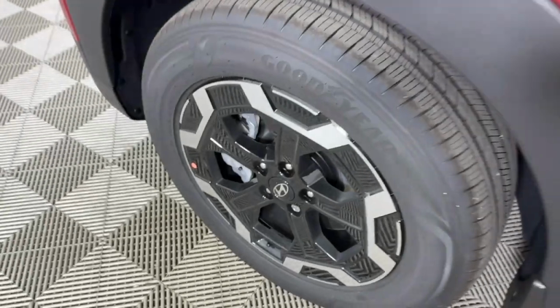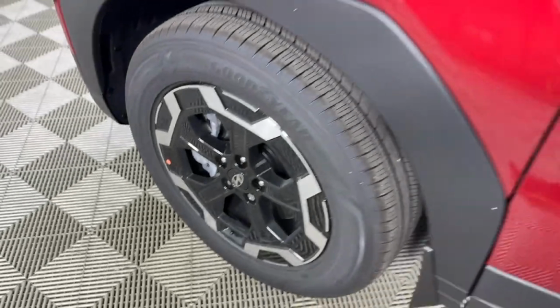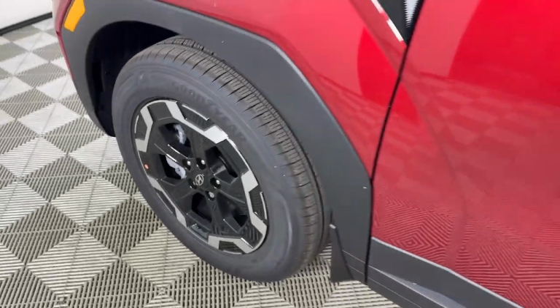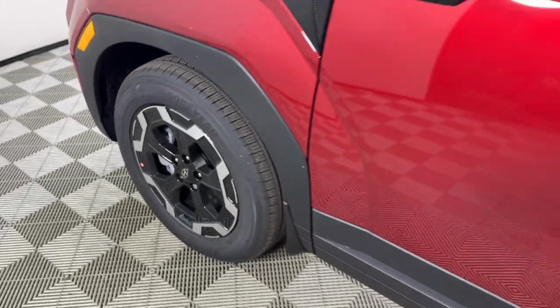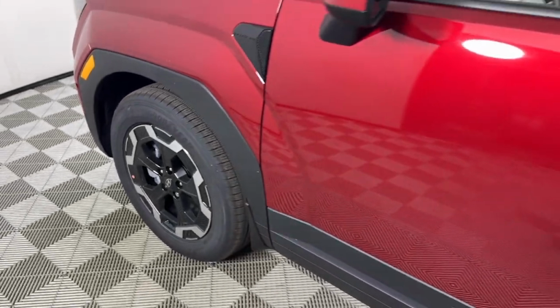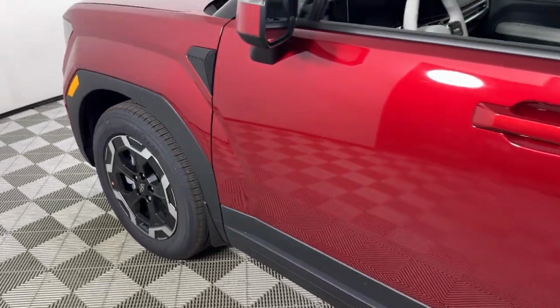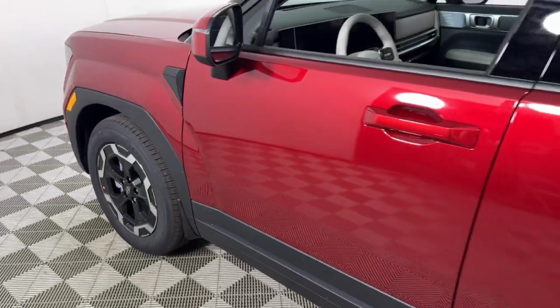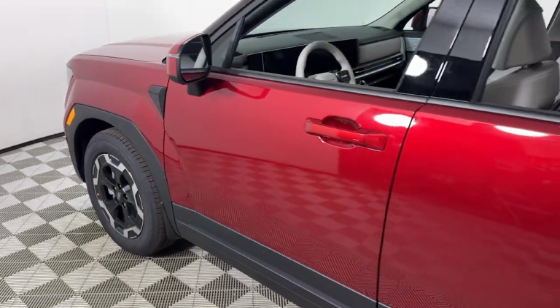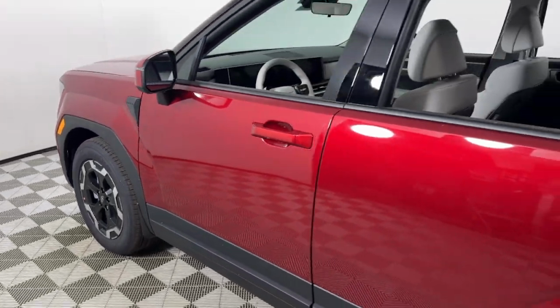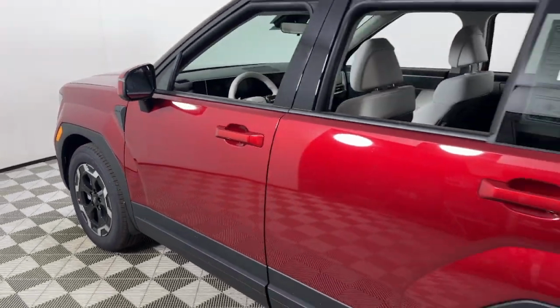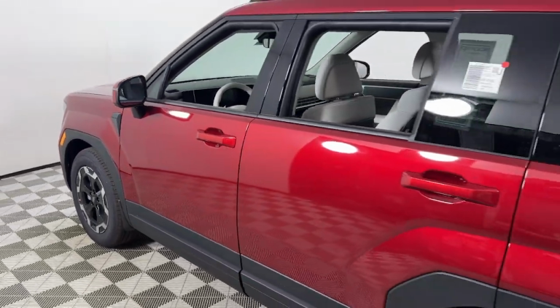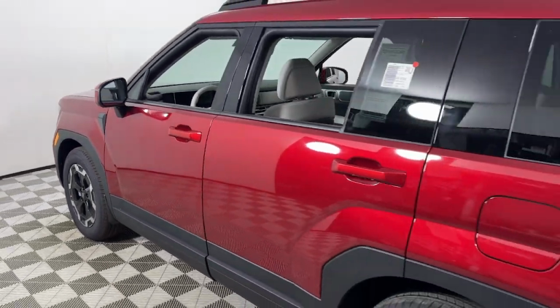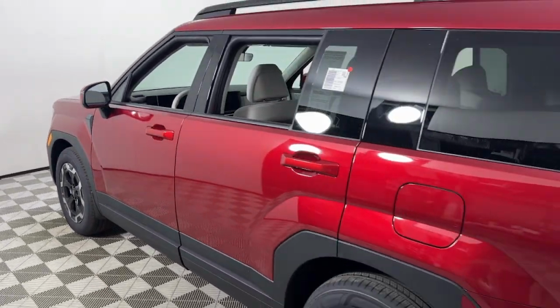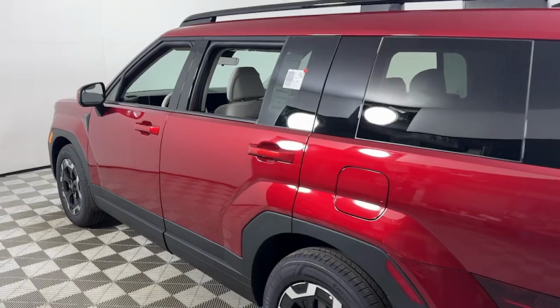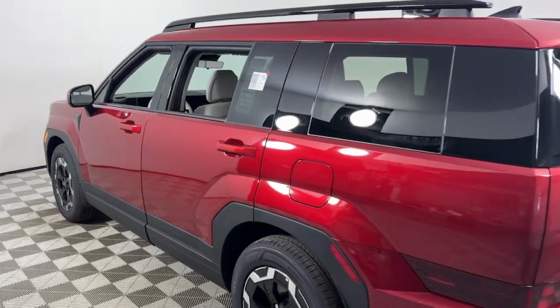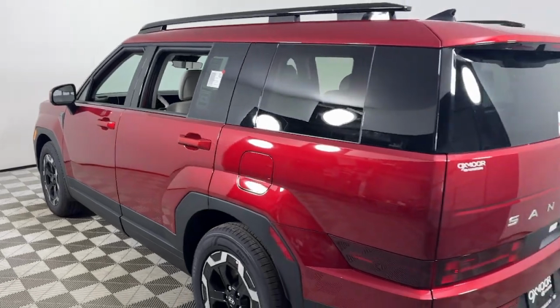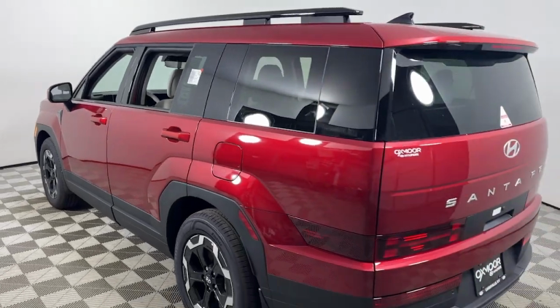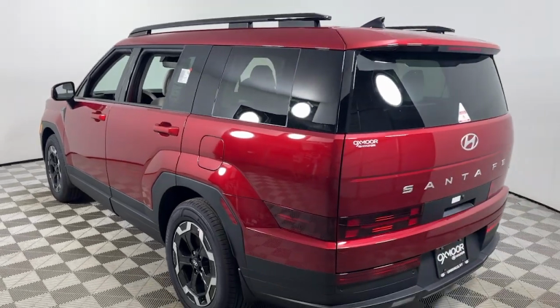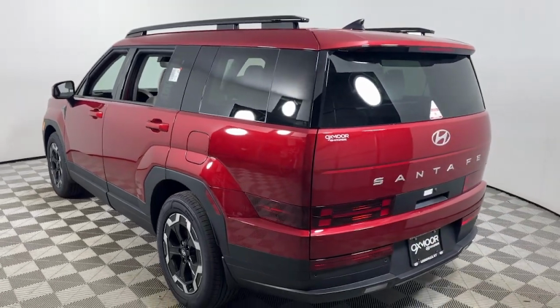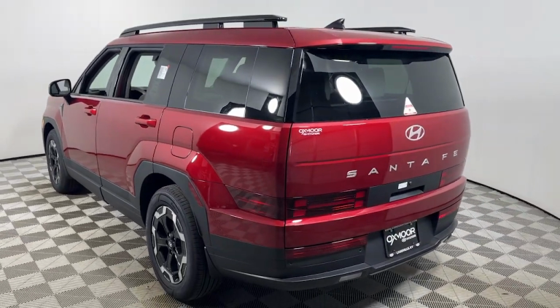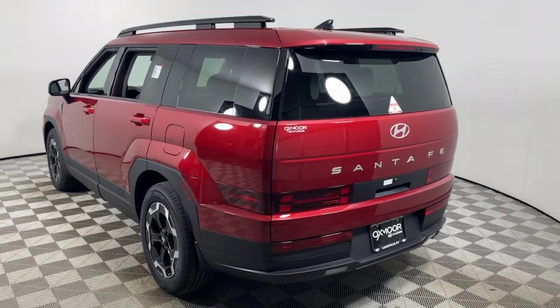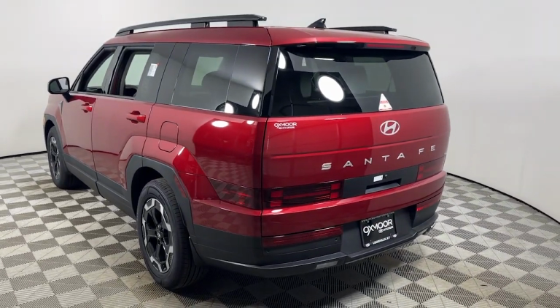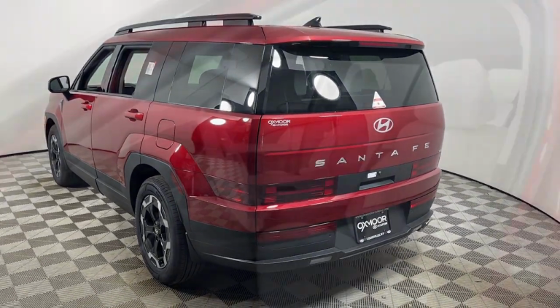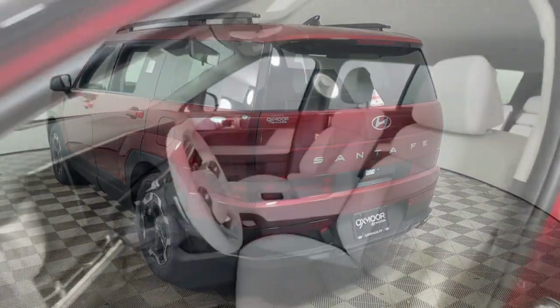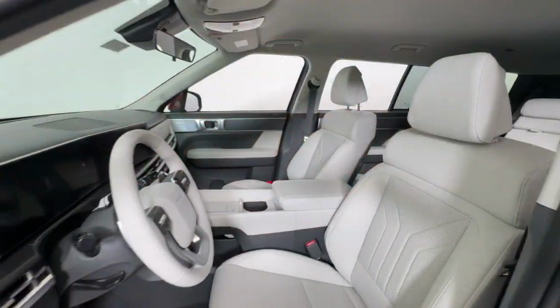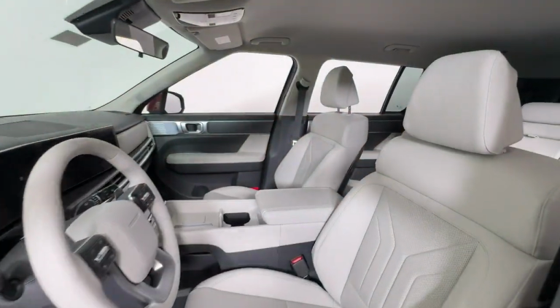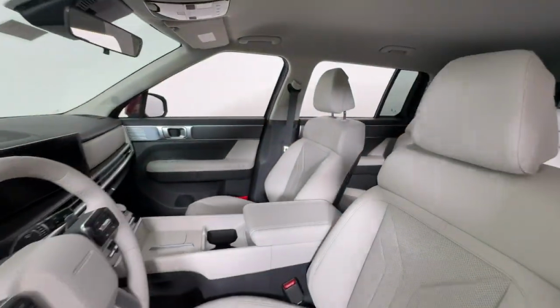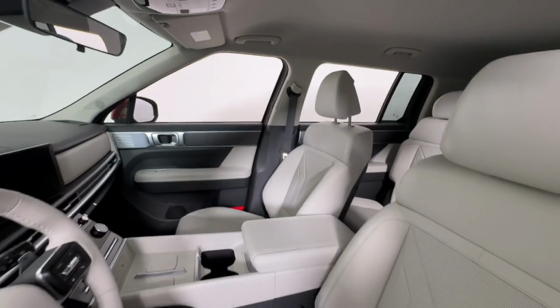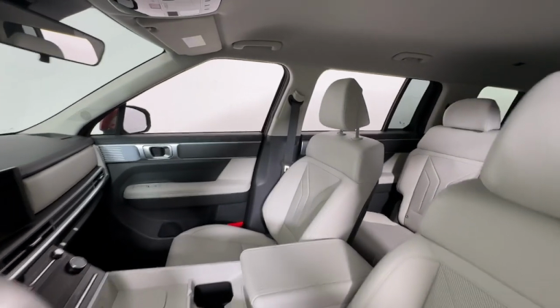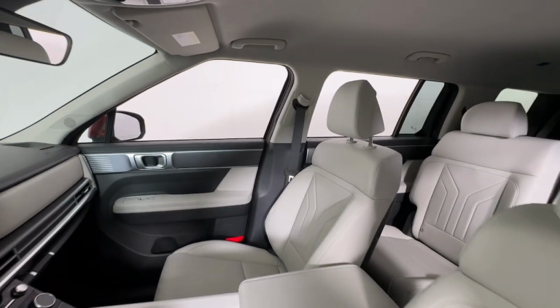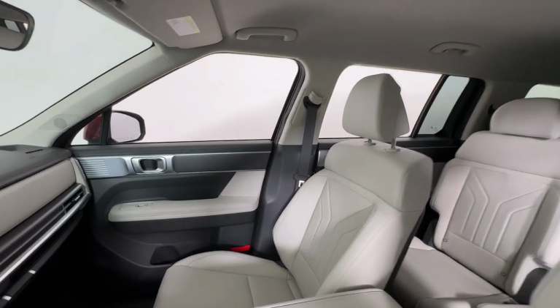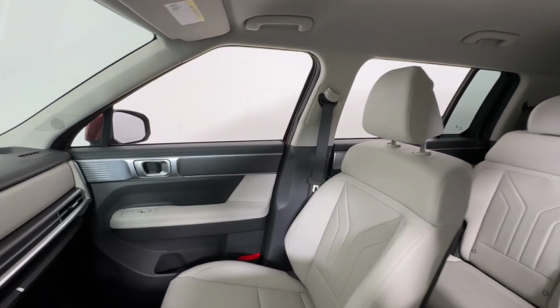You will love the features of this 2025 Hyundai Santa Fe. Handsome and versatile, this Santa Fe brings ease and comfort to your busy lifestyle. This mid-sized crossover SUV offers a spacious, family-friendly cabin,